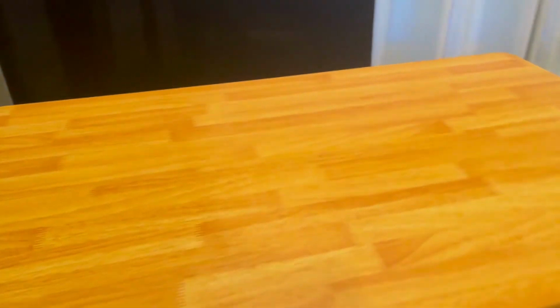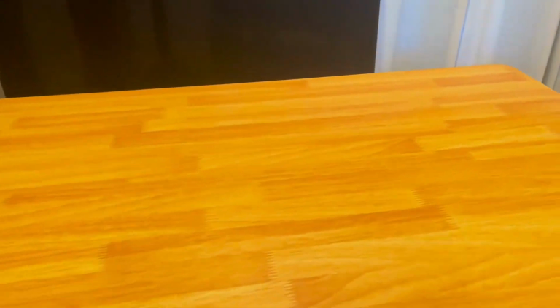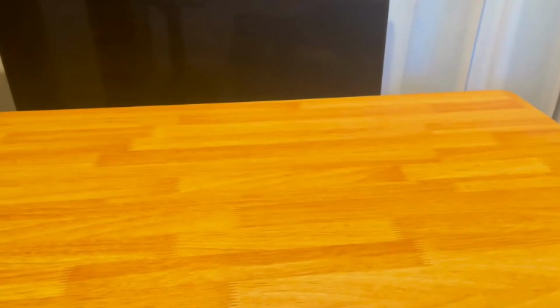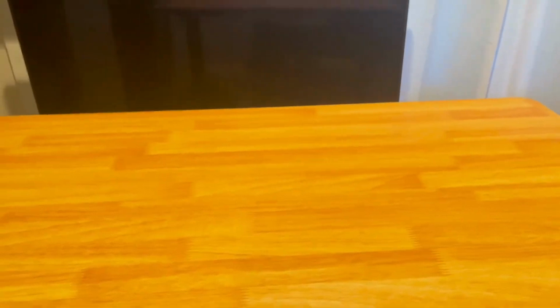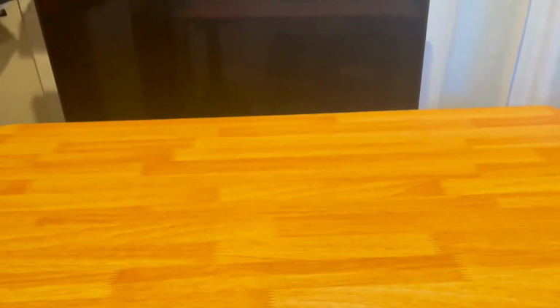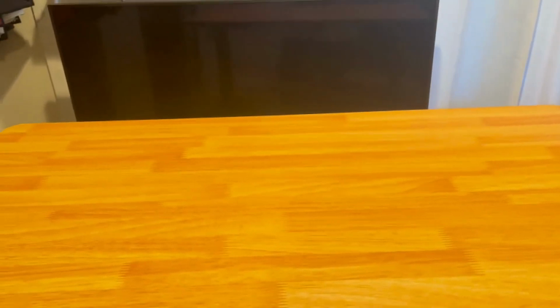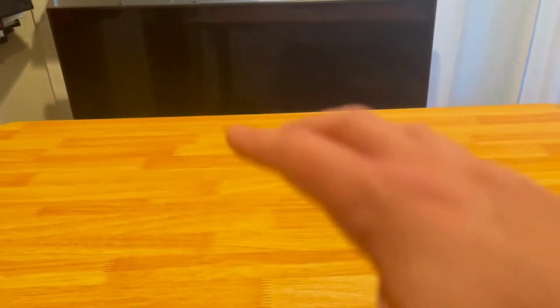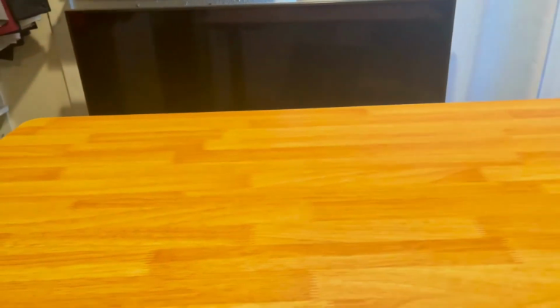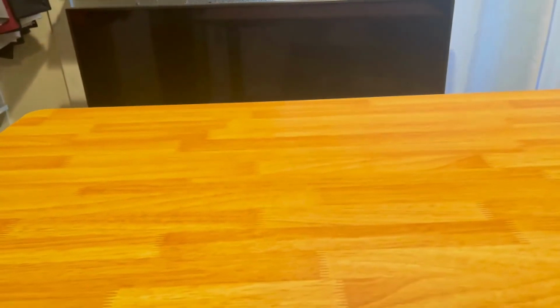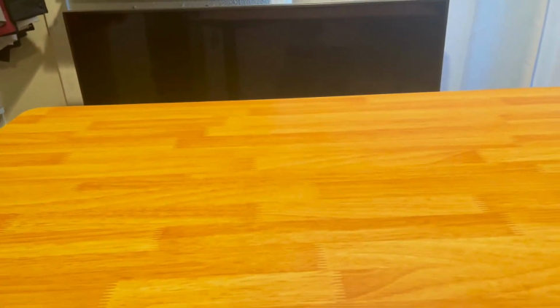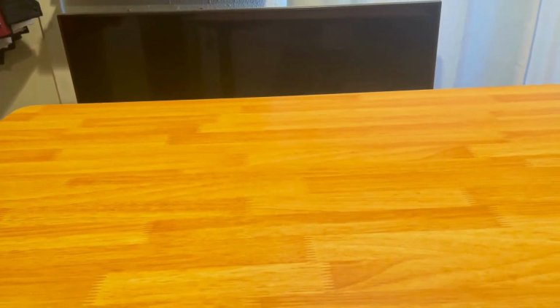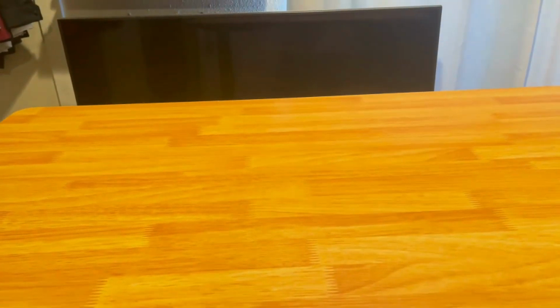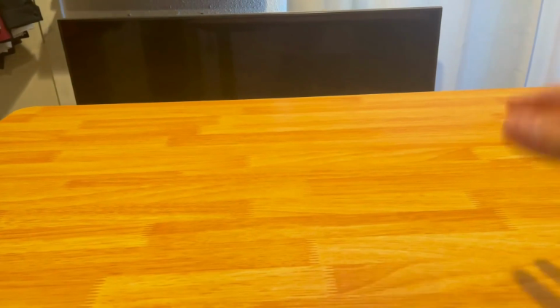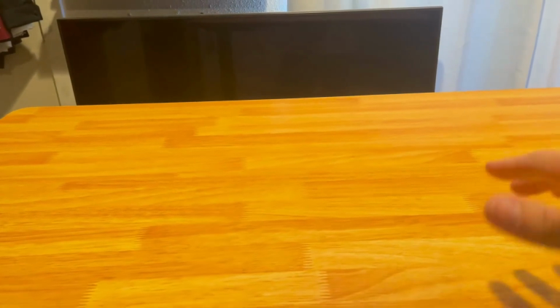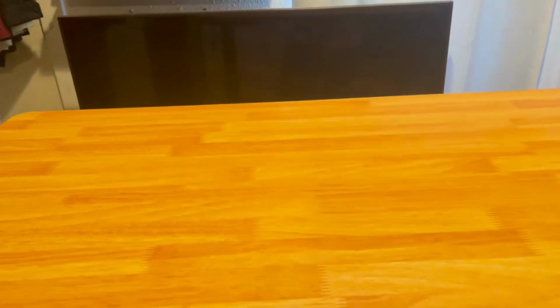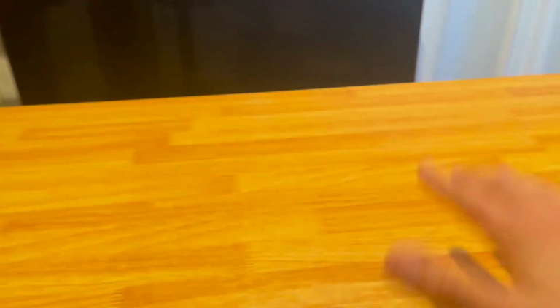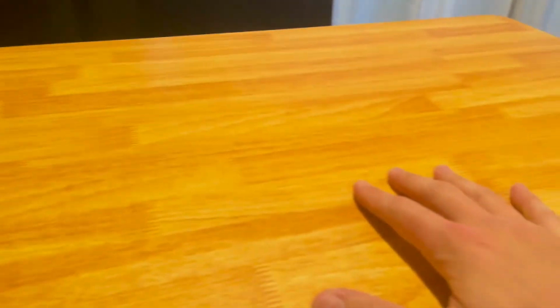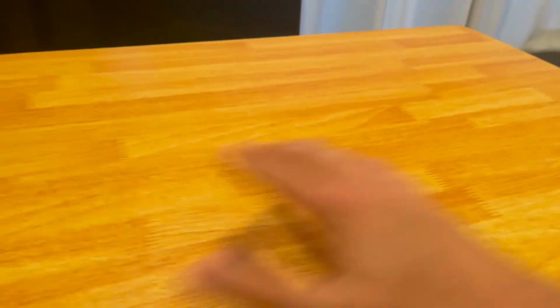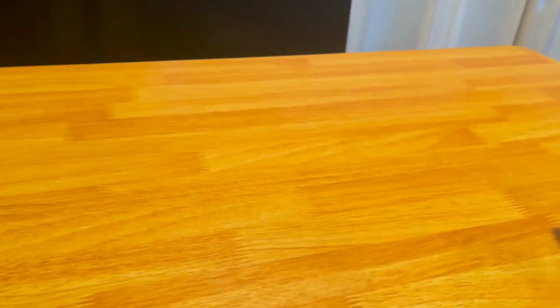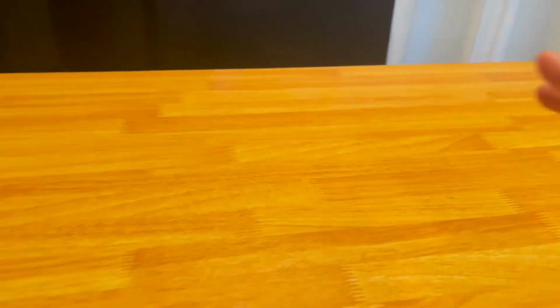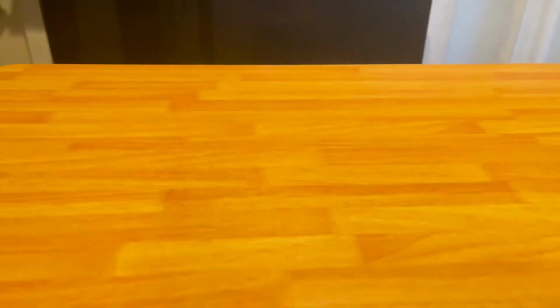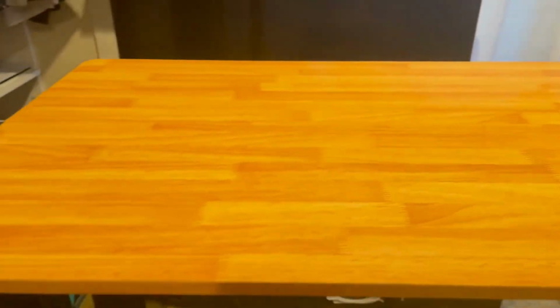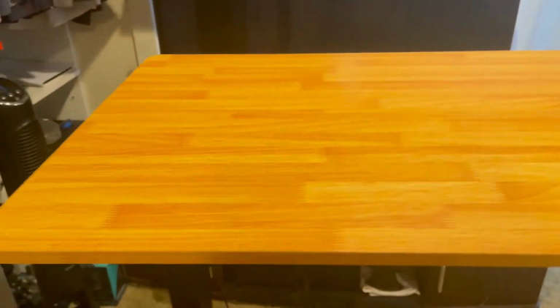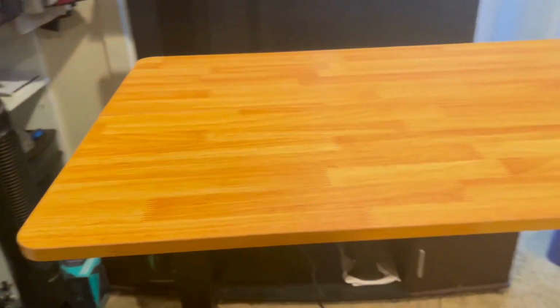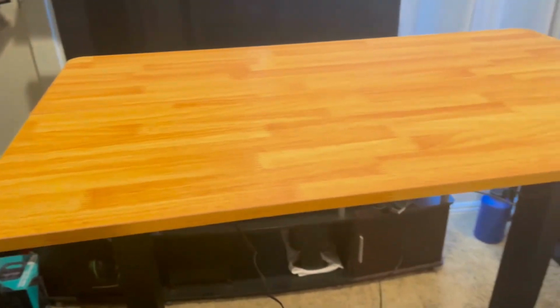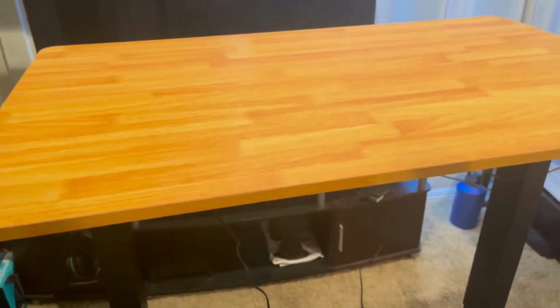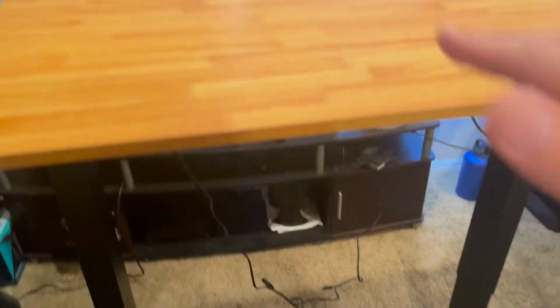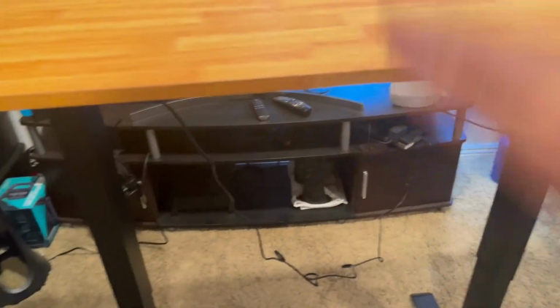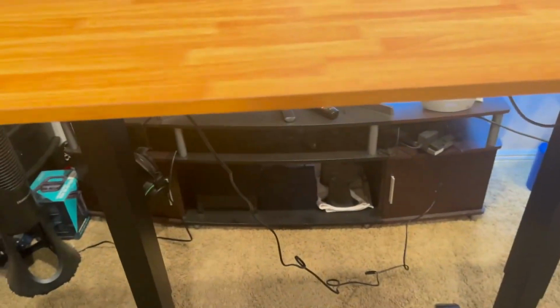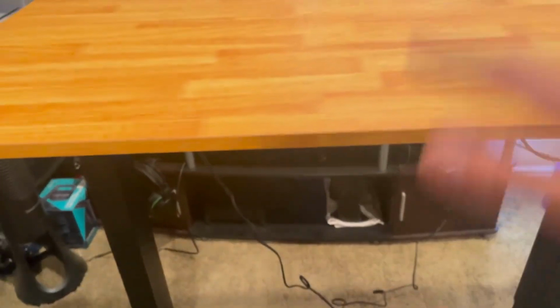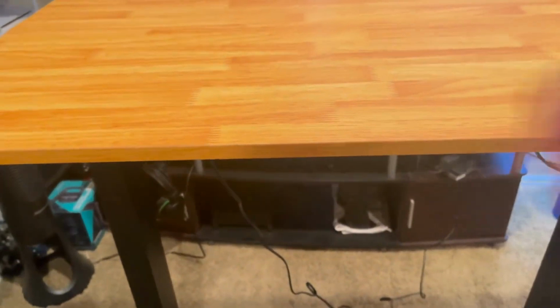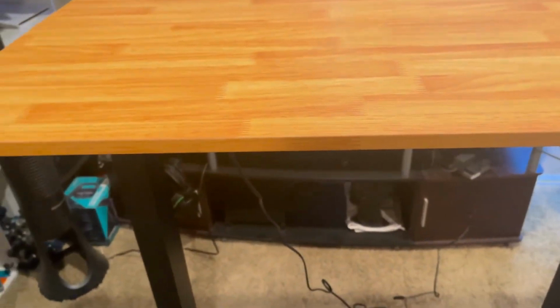I am 6'2", so once it gets all the way up, I'll show you kind of what it looks like here. For me, it works great. My hands are at basically the perfect level, so this does work for taller people as well. And obviously, you have full adjustment all the way from the bottom to here.